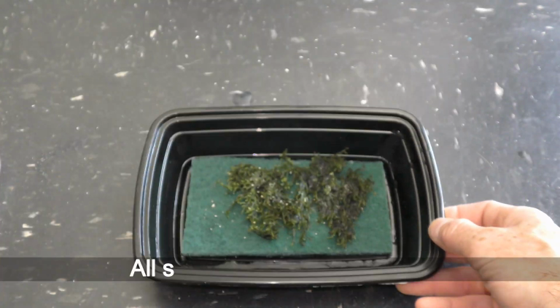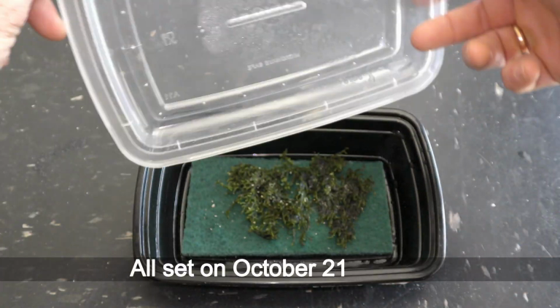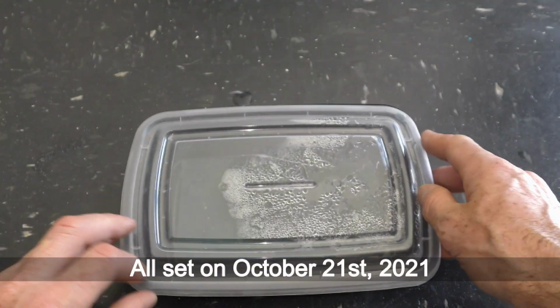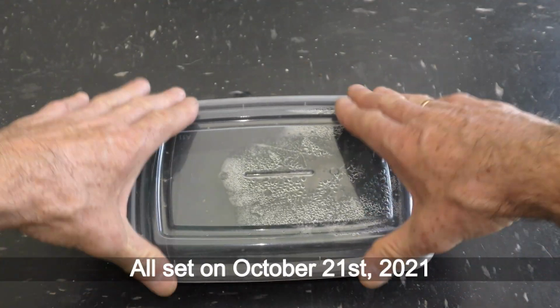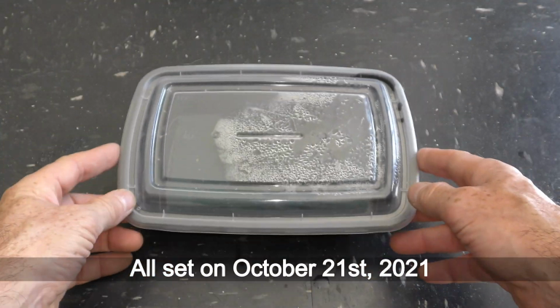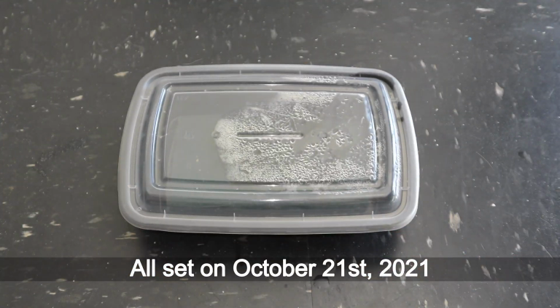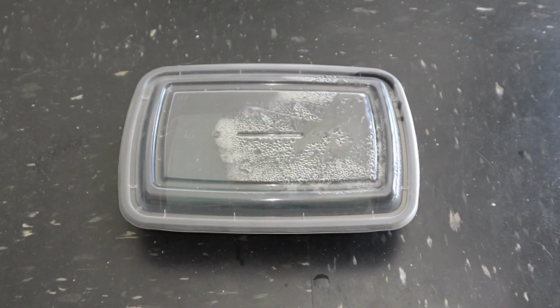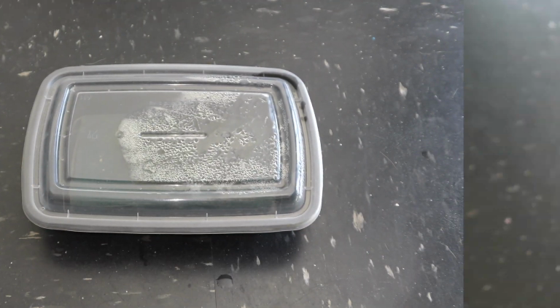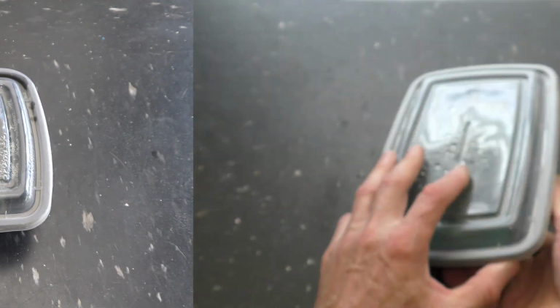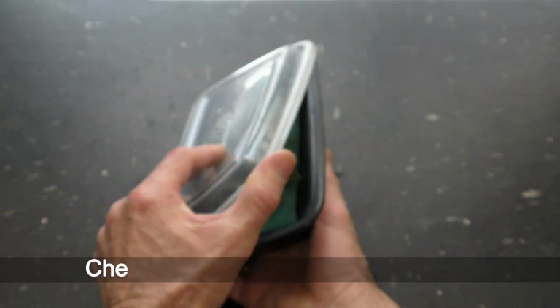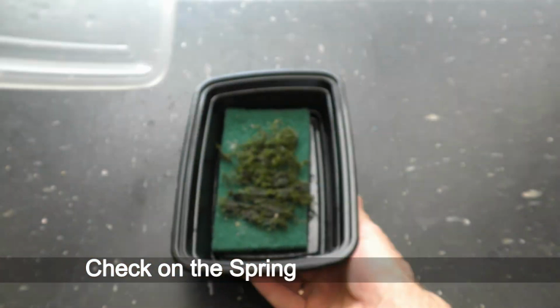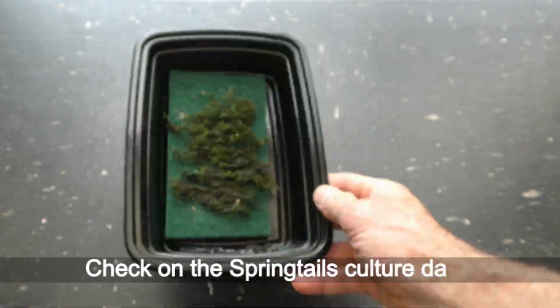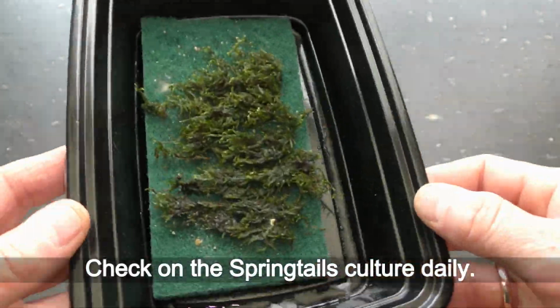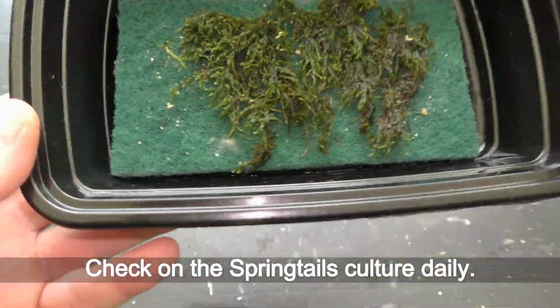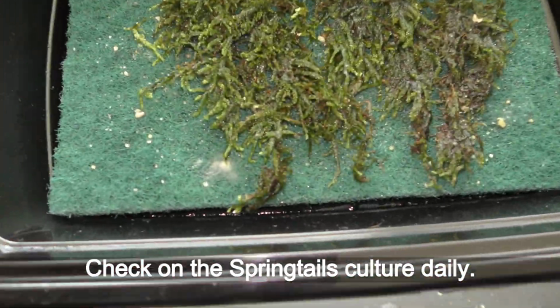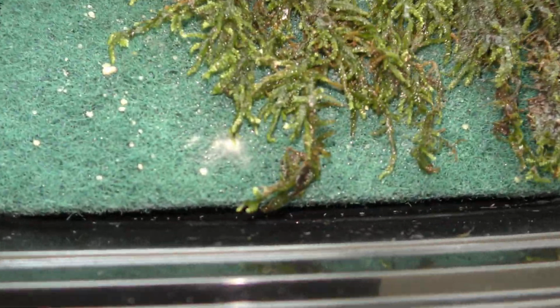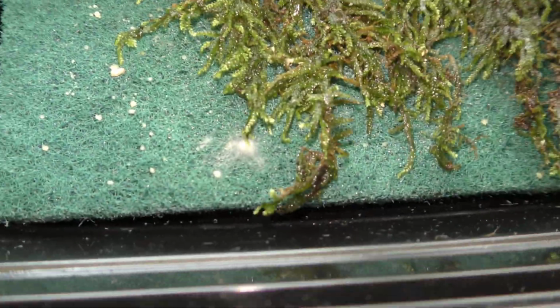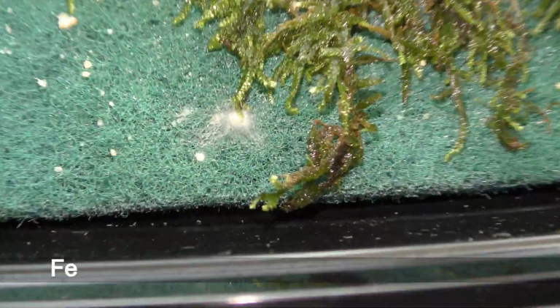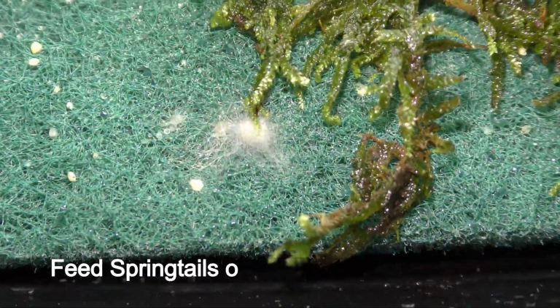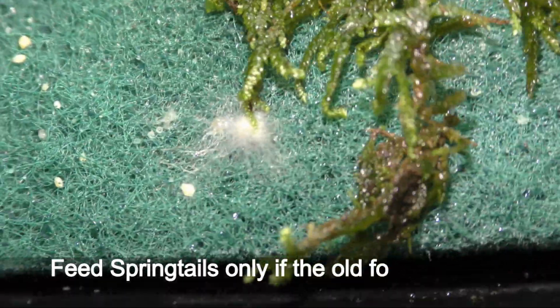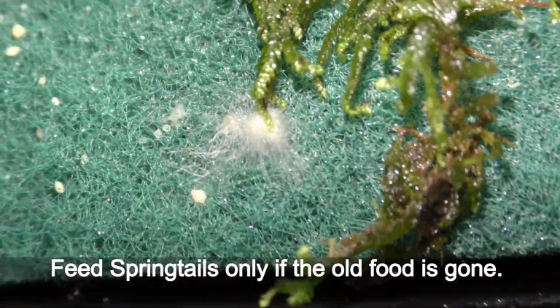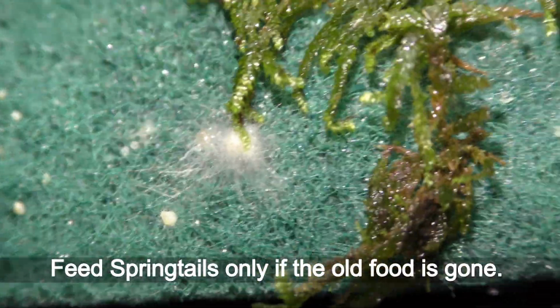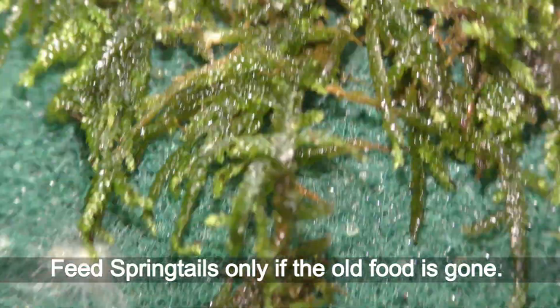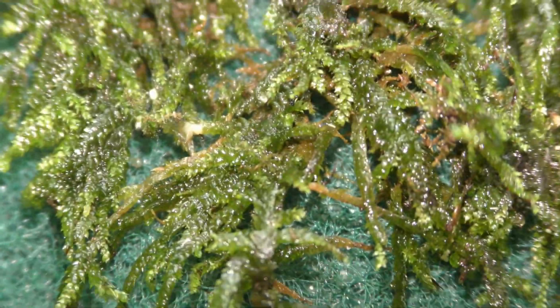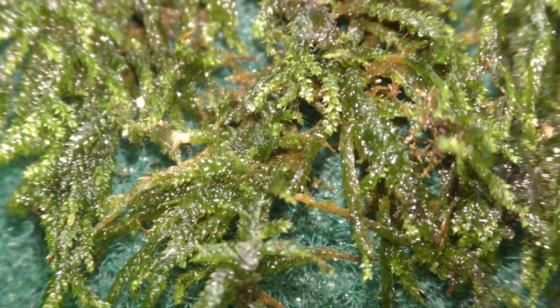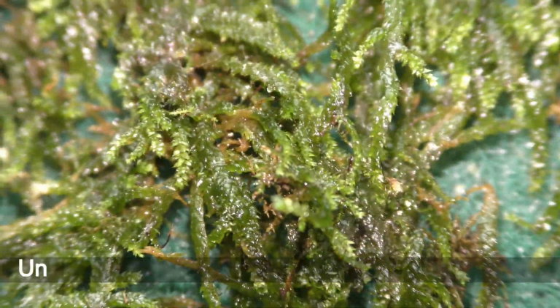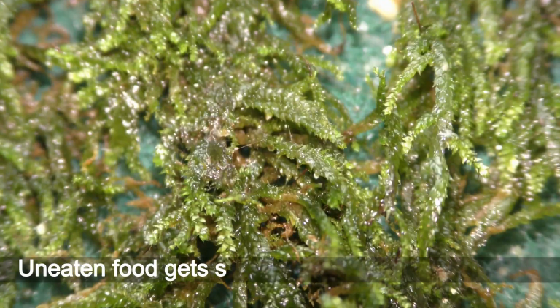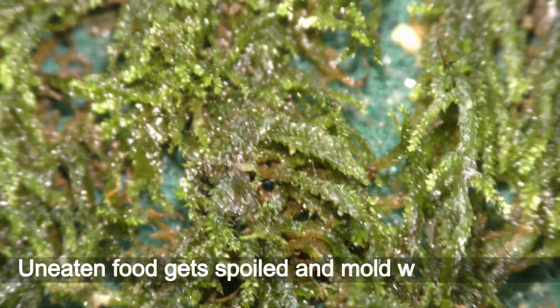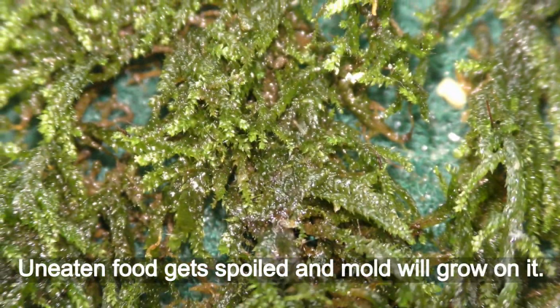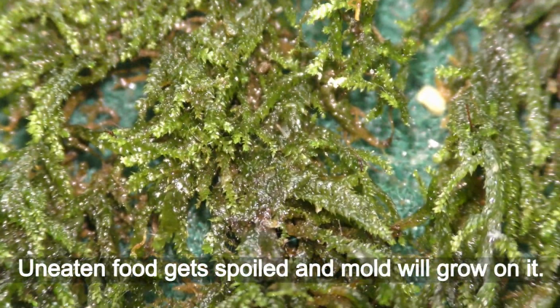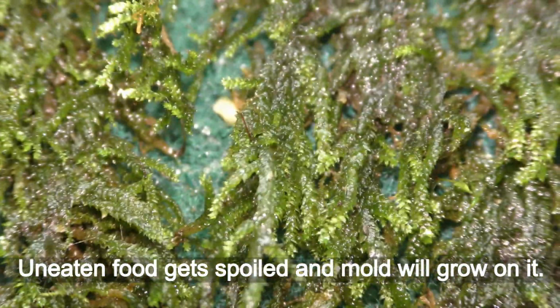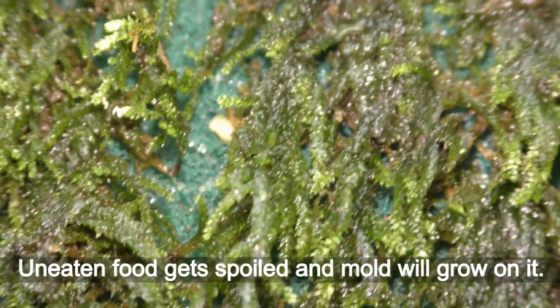All set on October 21st, 2021. Check on the springtails culture daily. Feed springtails only if the old food is gone — uneaten food gets spoiled and mold will grow on it.